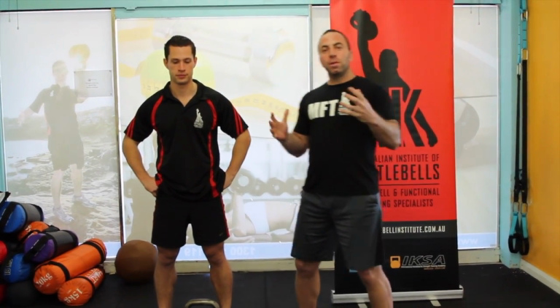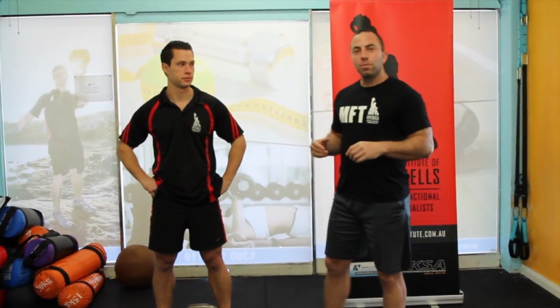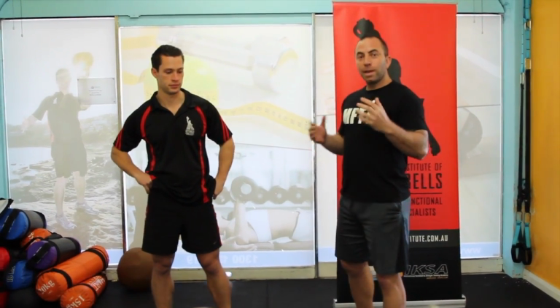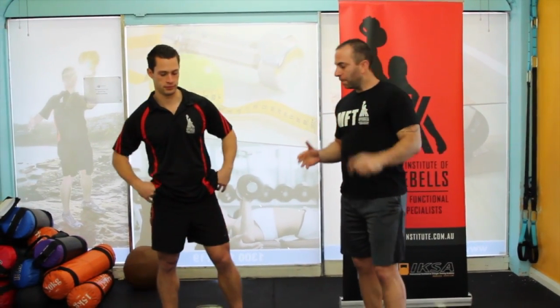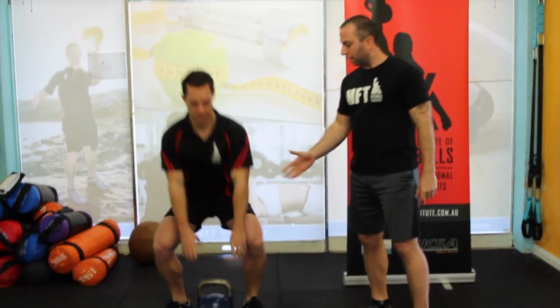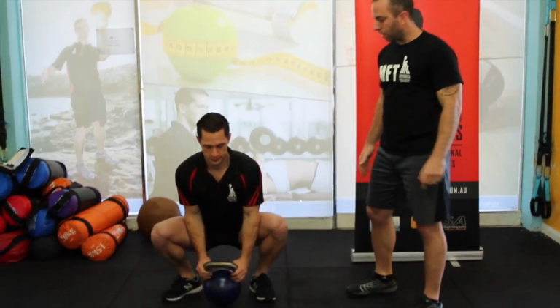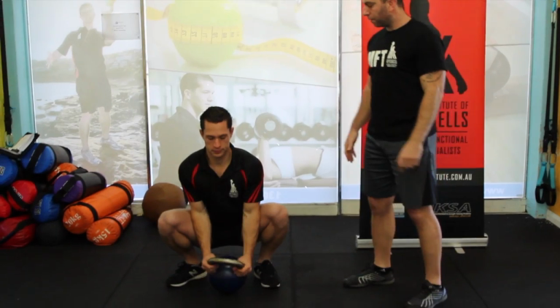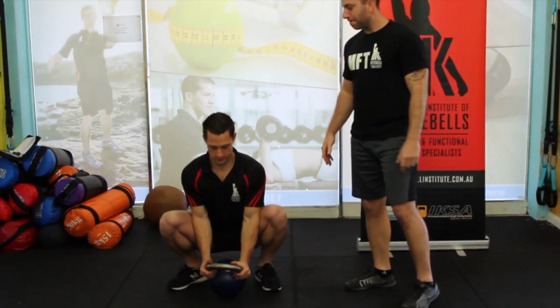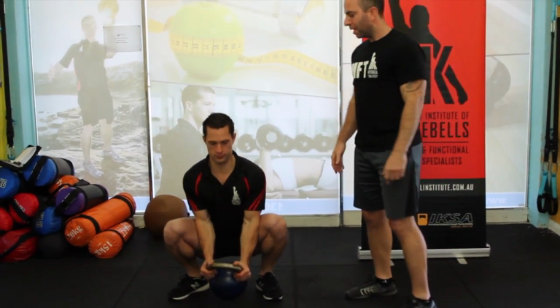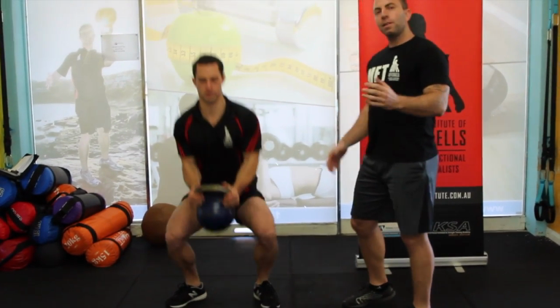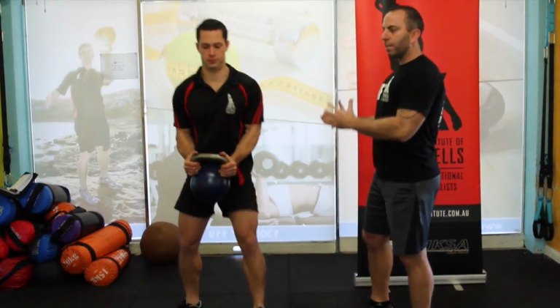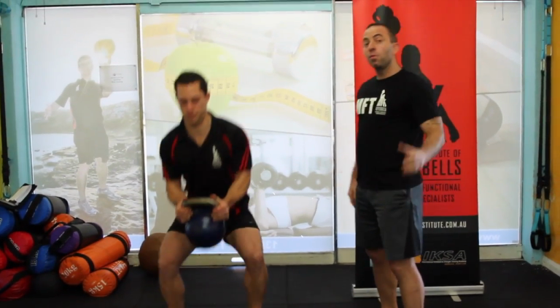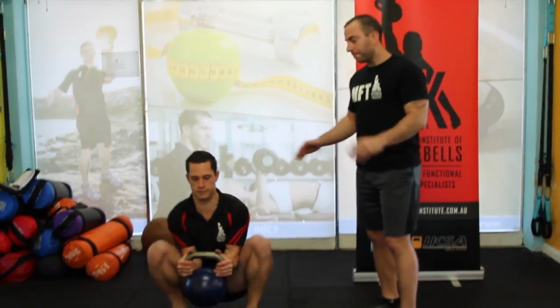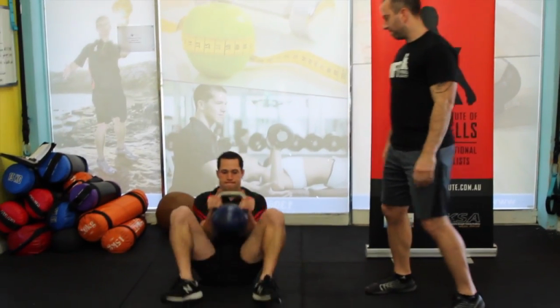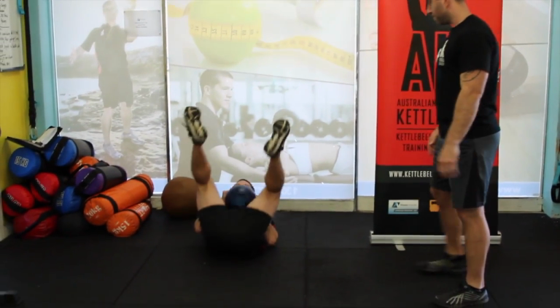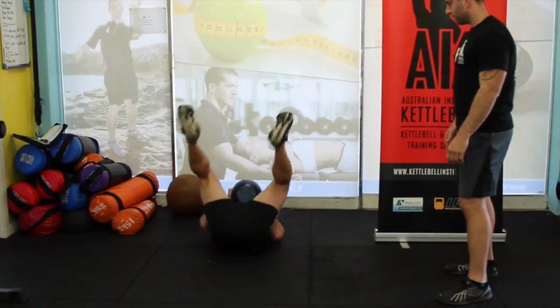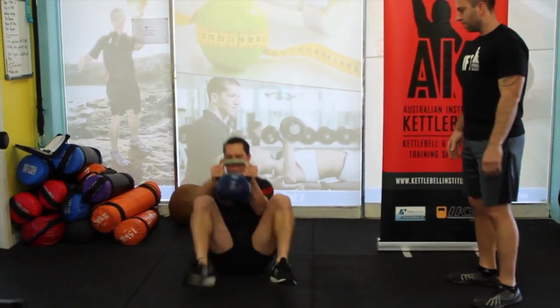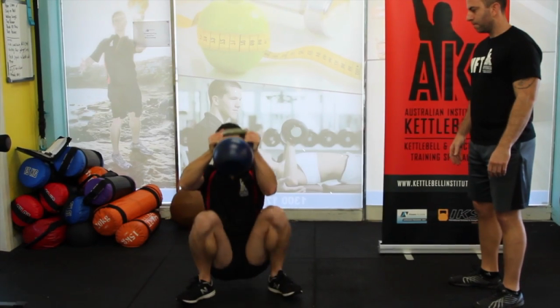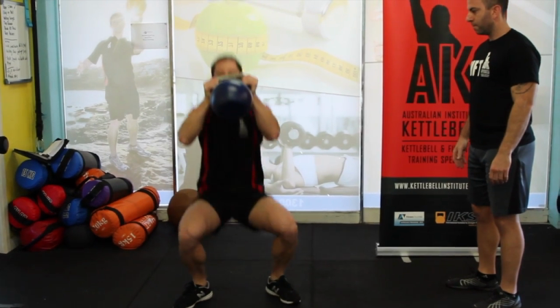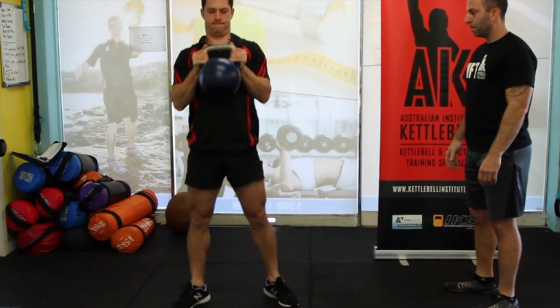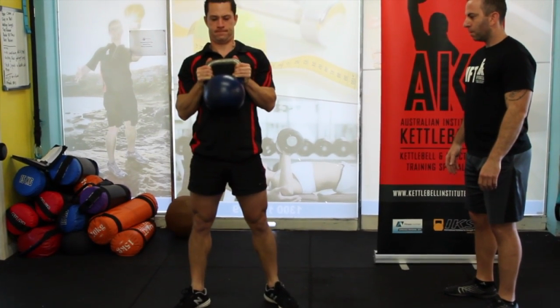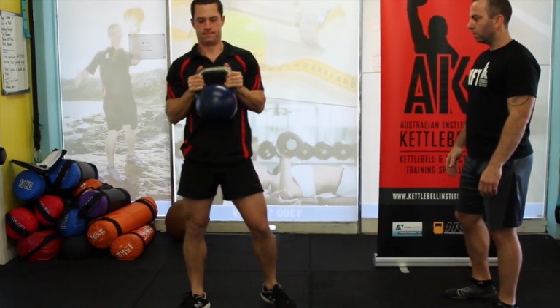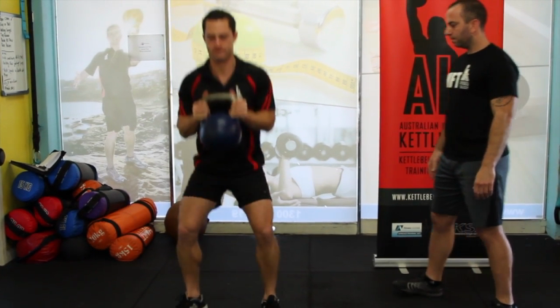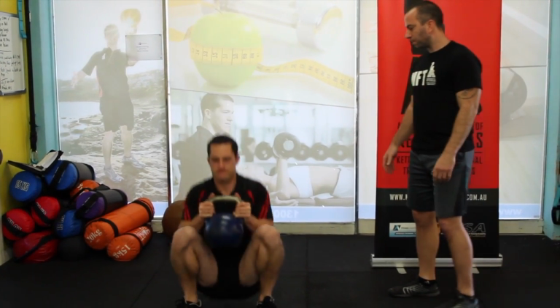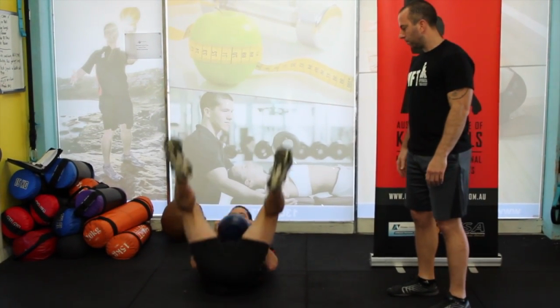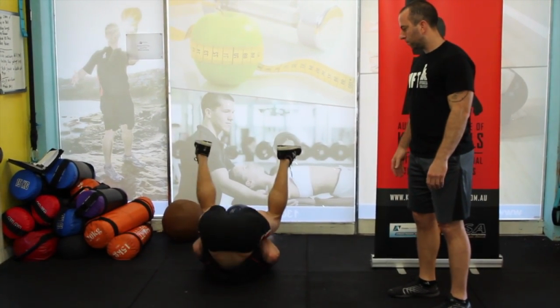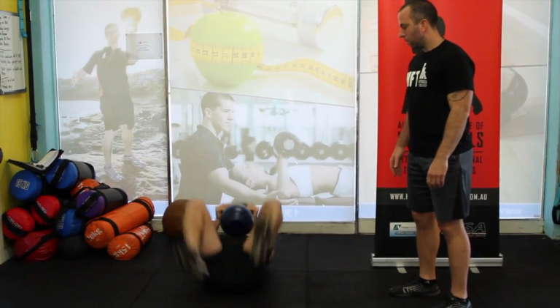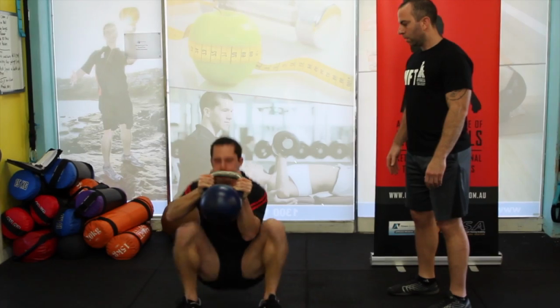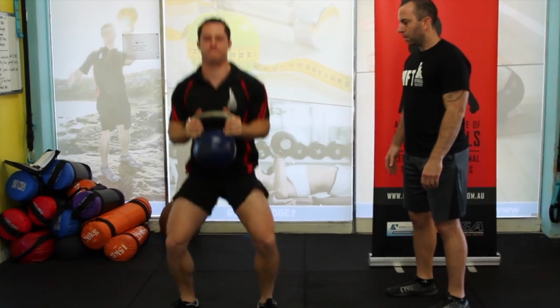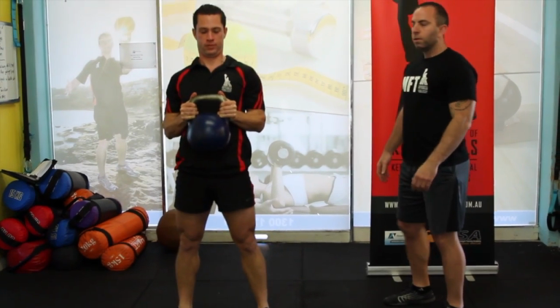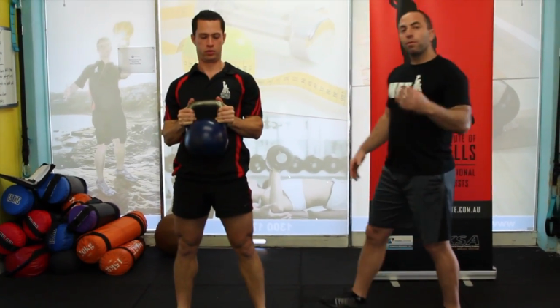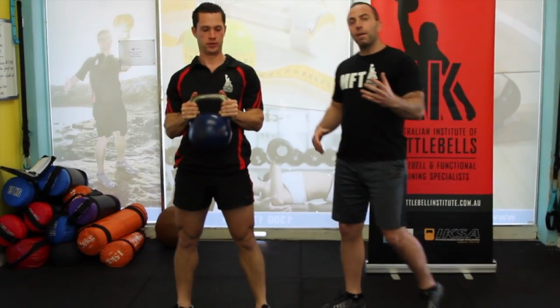So what we do is we grab a kettlebell nice and safely. Dan's just going to demonstrate the movement. Once more, Dan. That's how we progress that then.